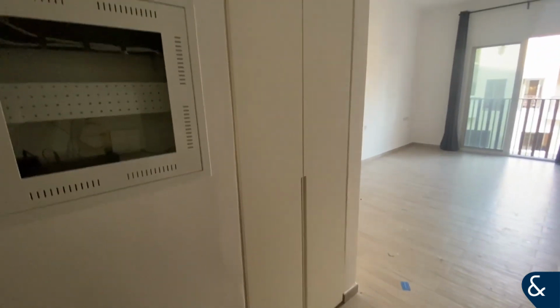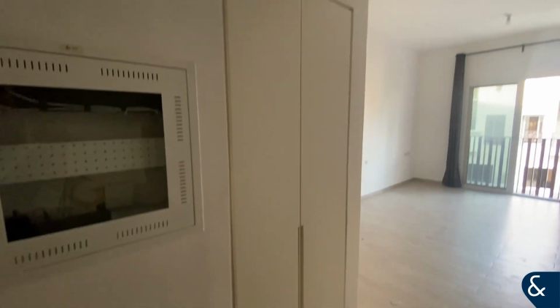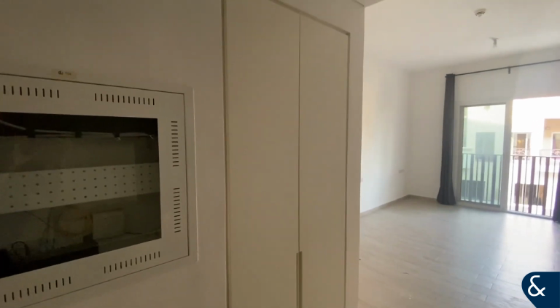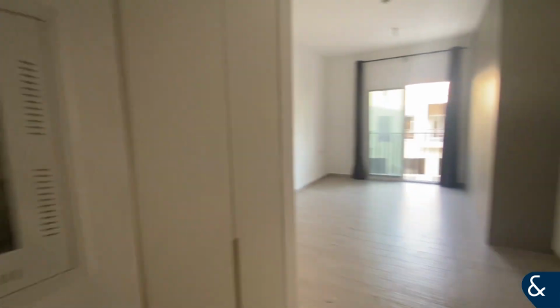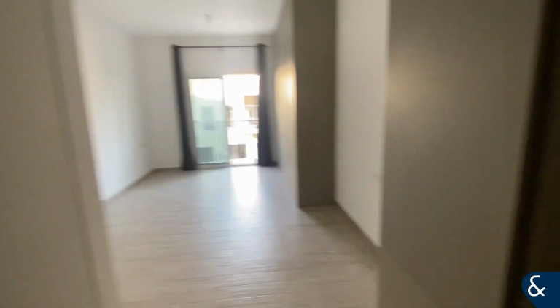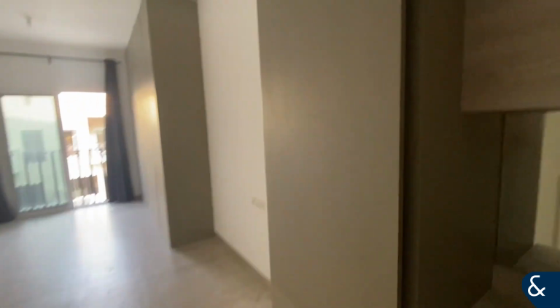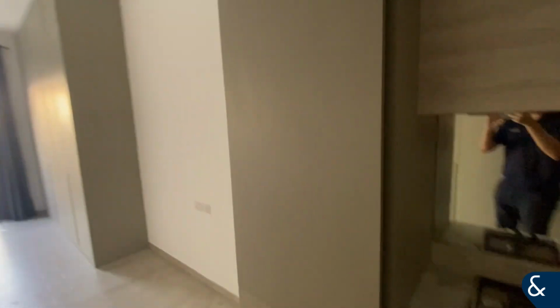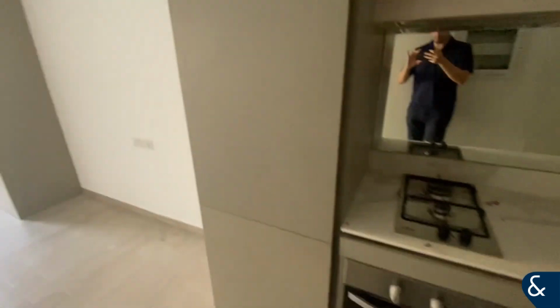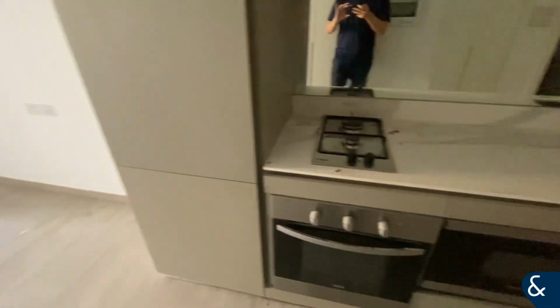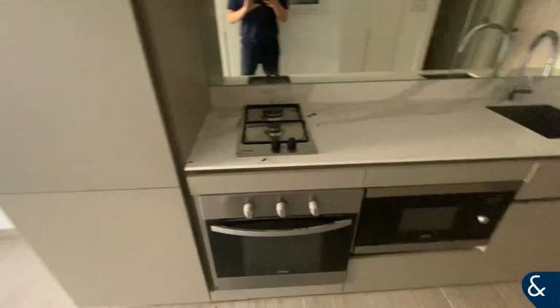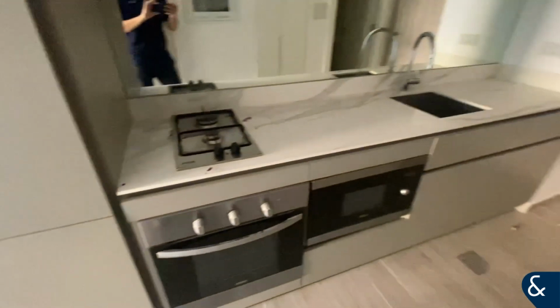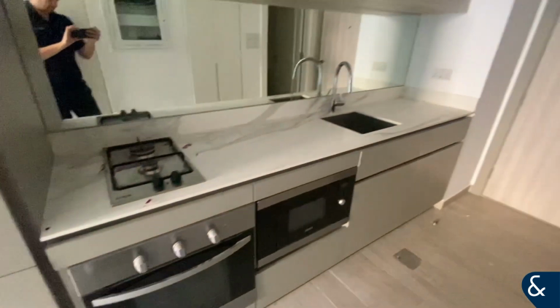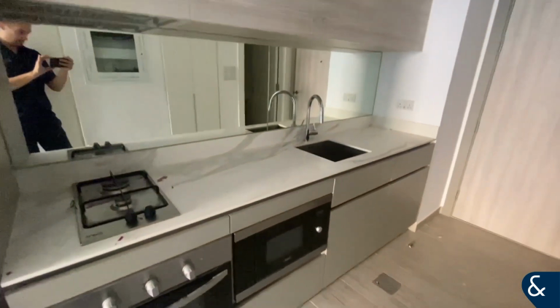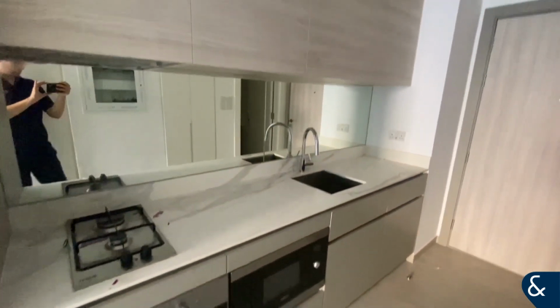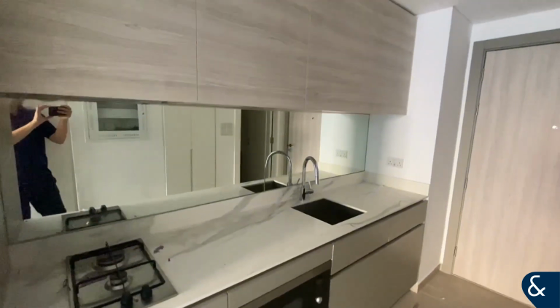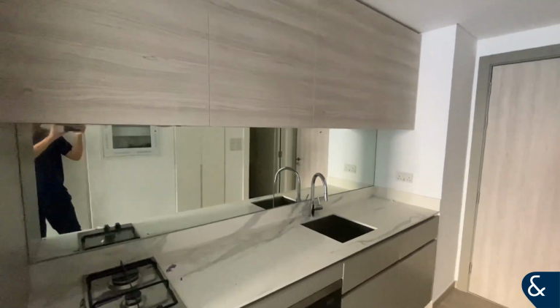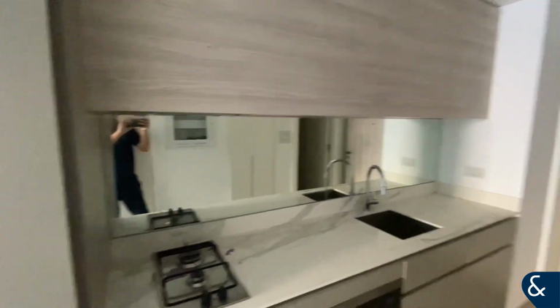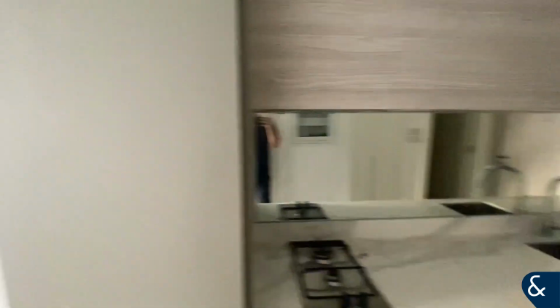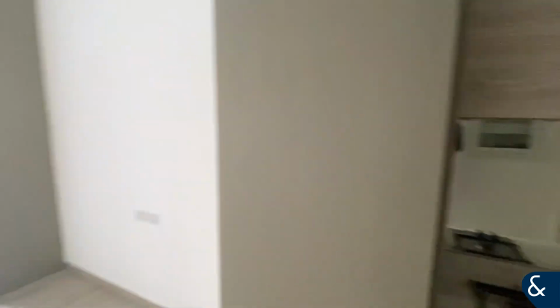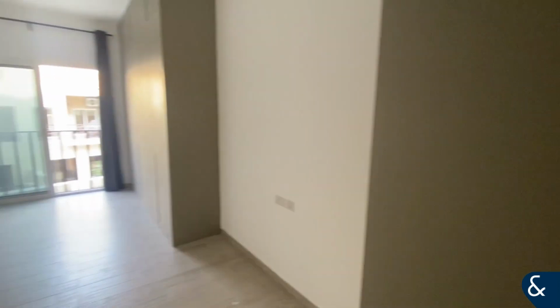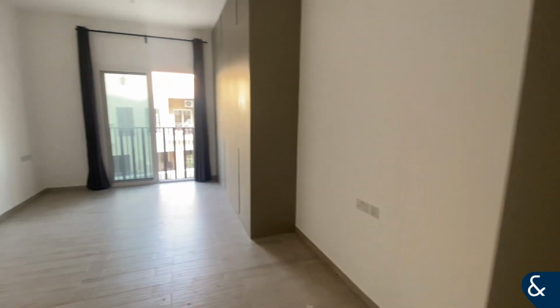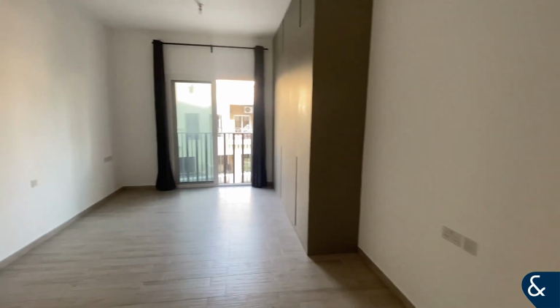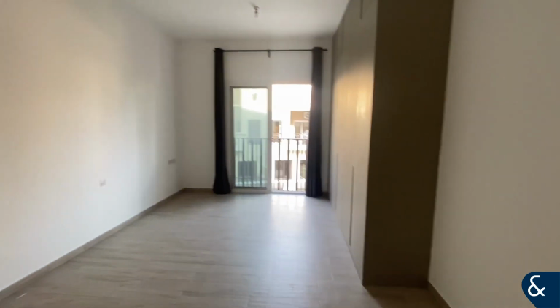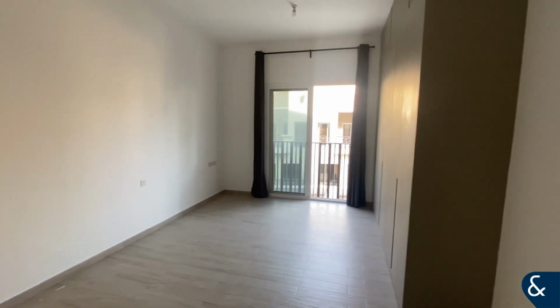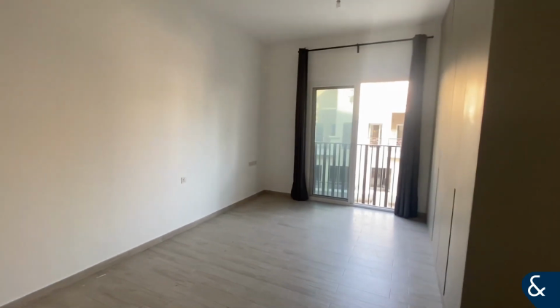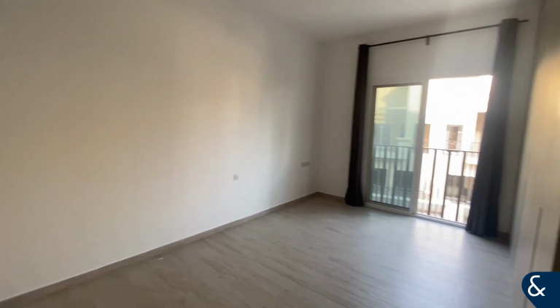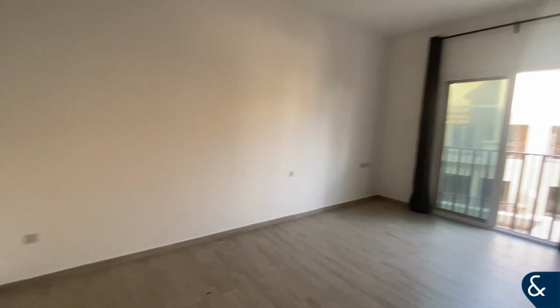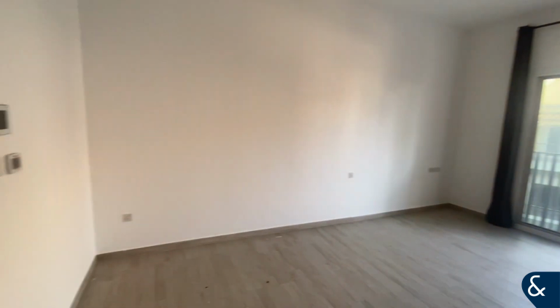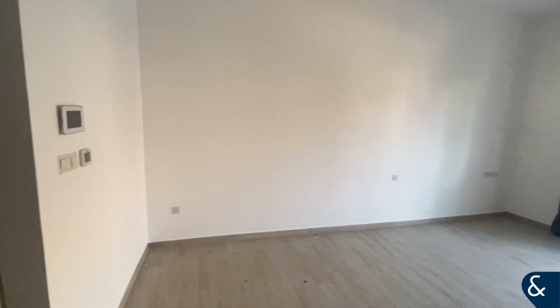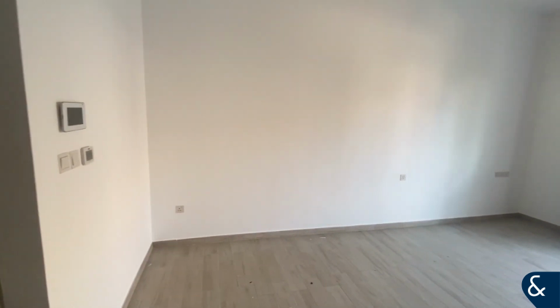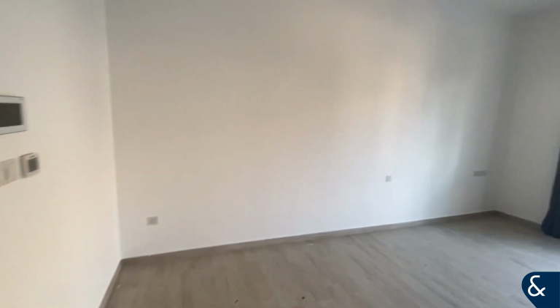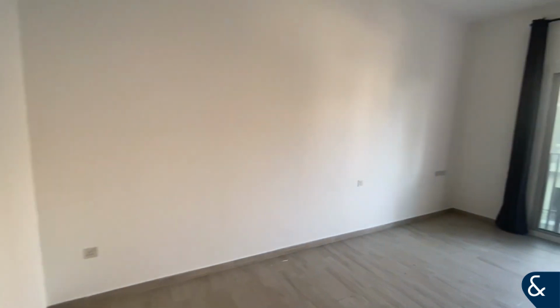You also have two storage cupboards here — one of them offers separate laundry space so you can put your washing machine in there; it doesn't take up any room out of the kitchen and you can close the doors and keep it nice and quiet. Then we go through to the main living area which is really nice and light and bright and spacious.